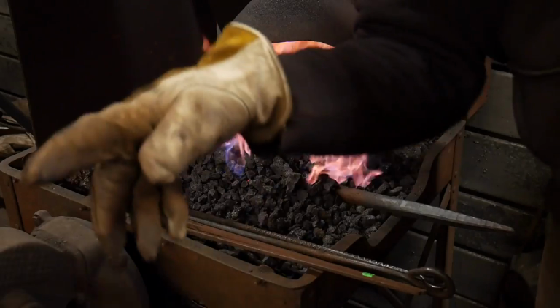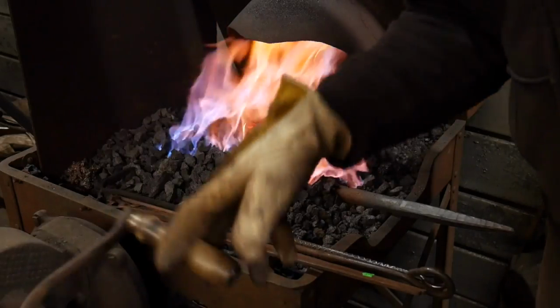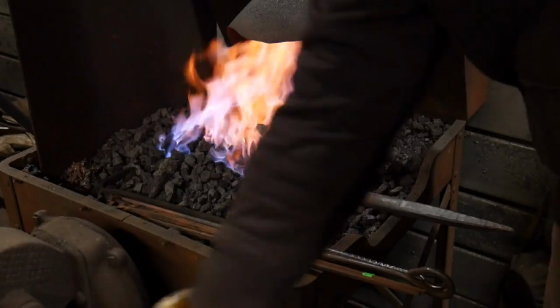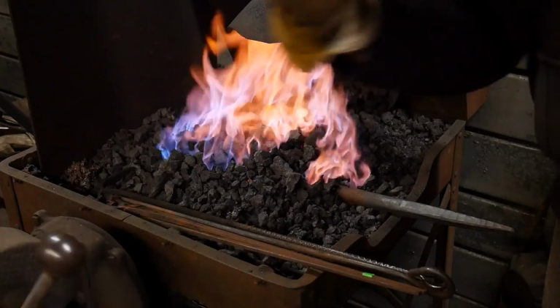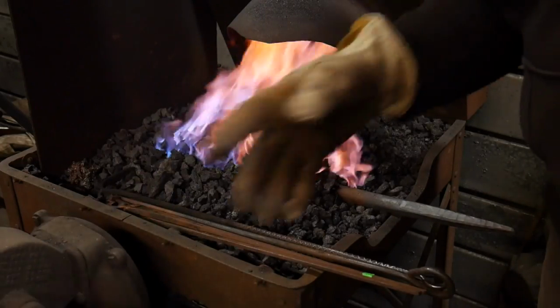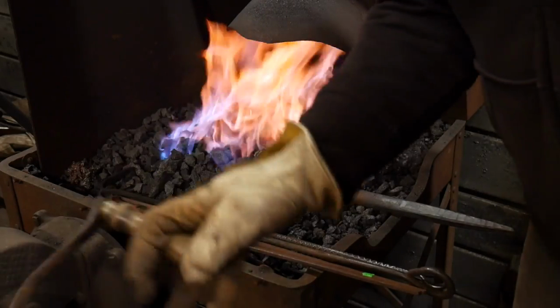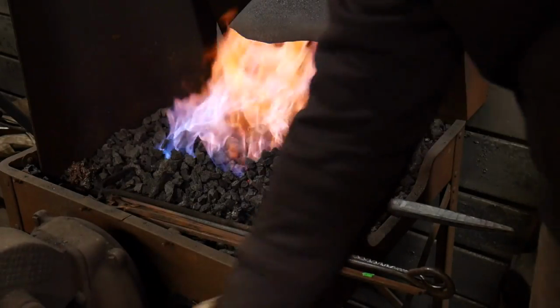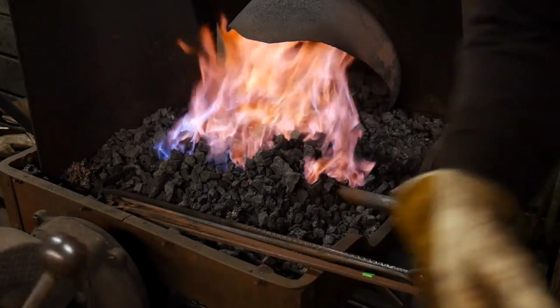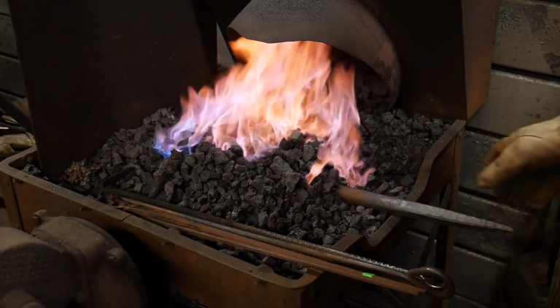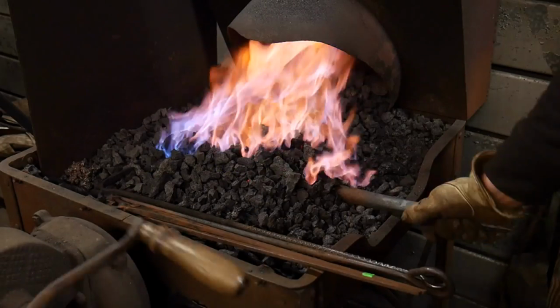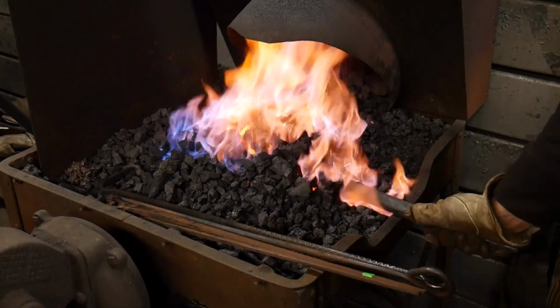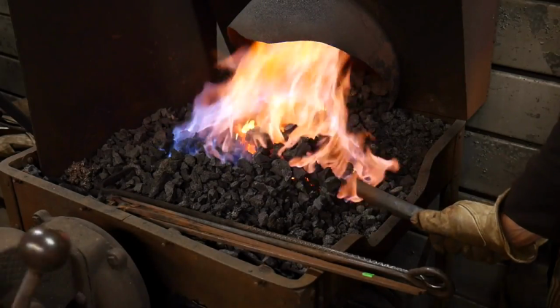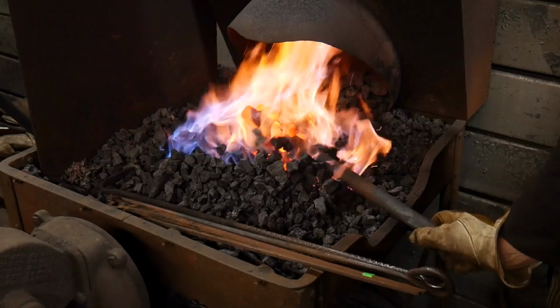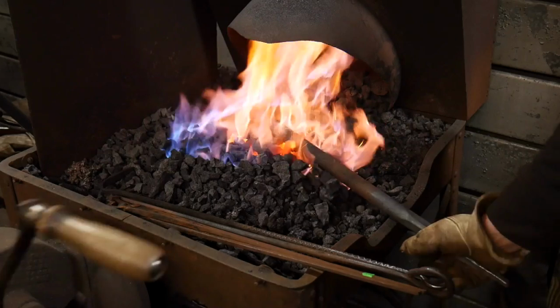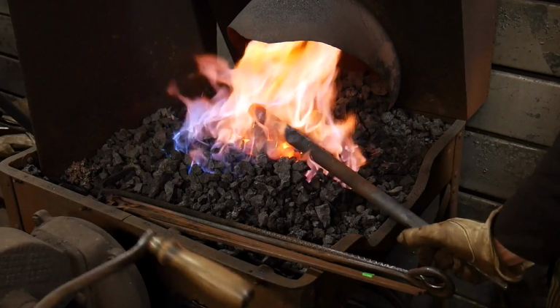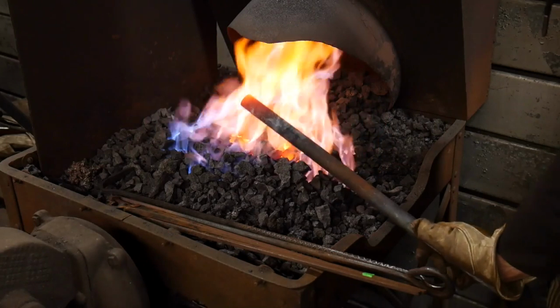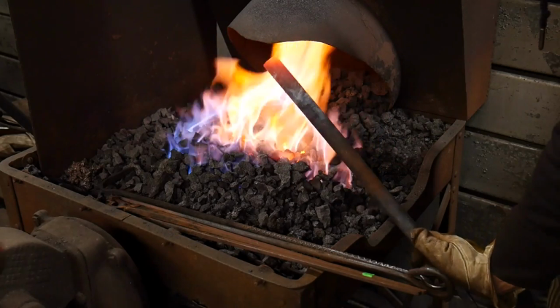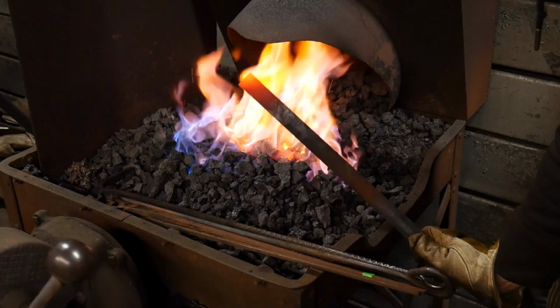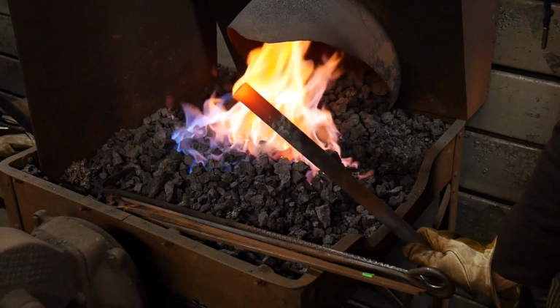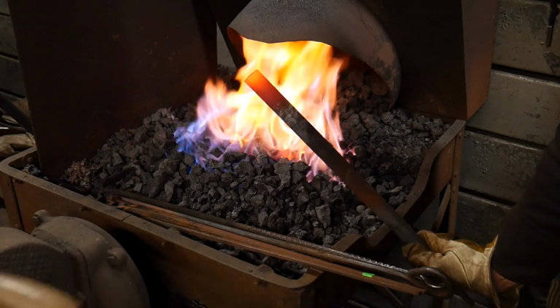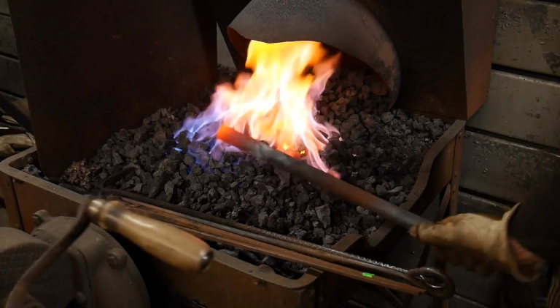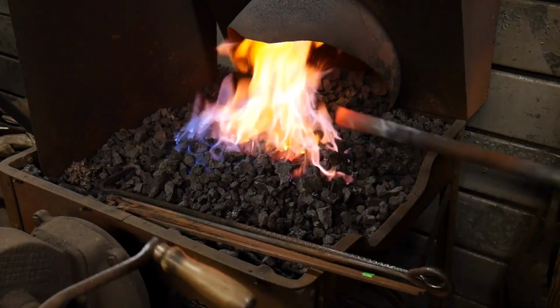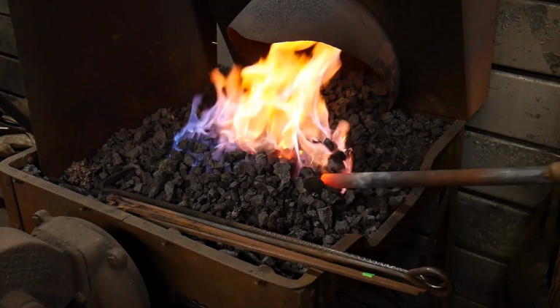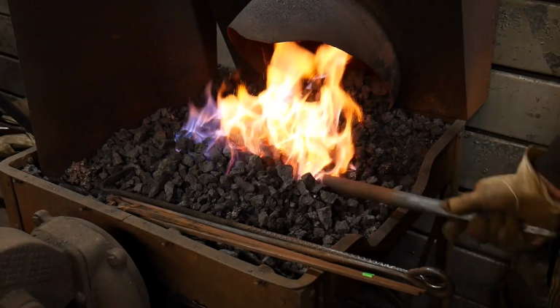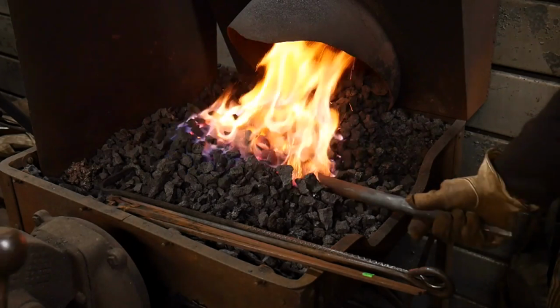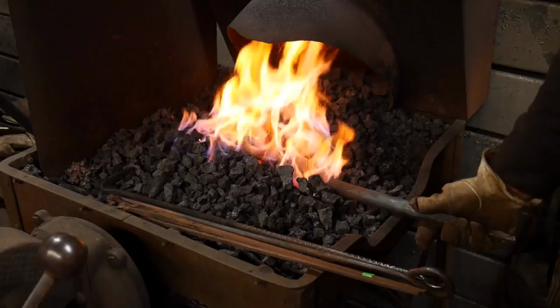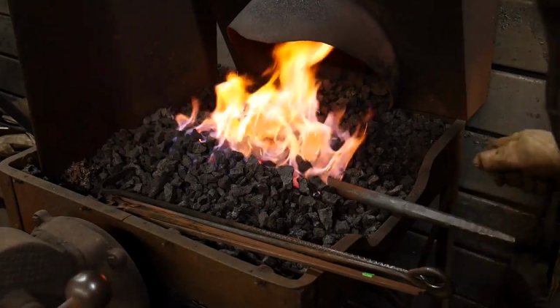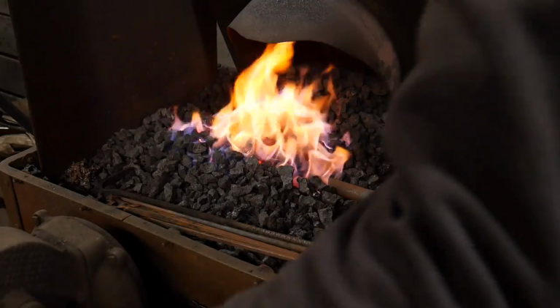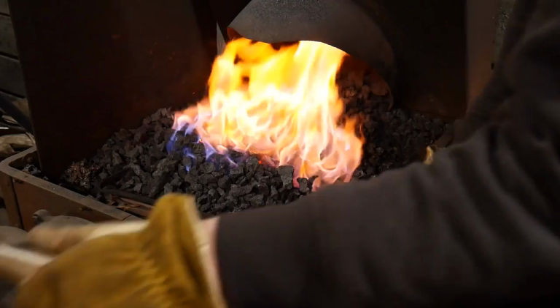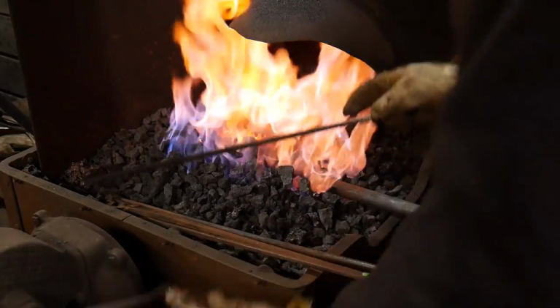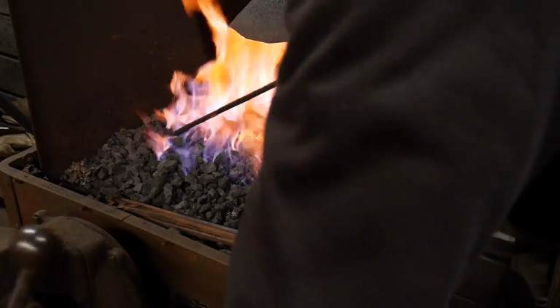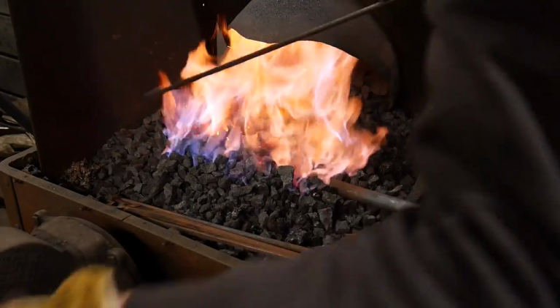Looking at the camera, it's been about a minute or so and we're already getting some color on the end of that bar. Not quite forging temp — let's see how fast we can get up to forging temp here.